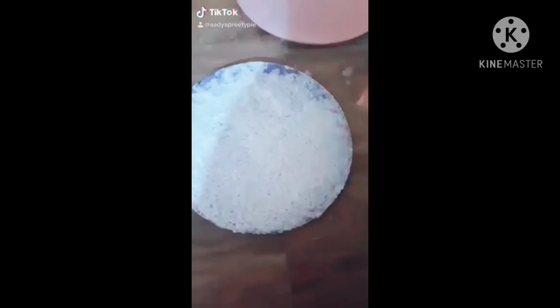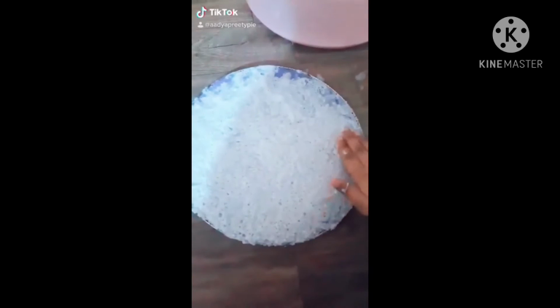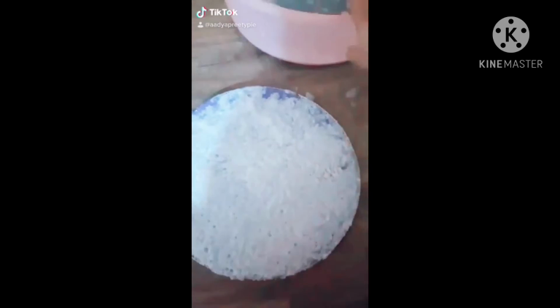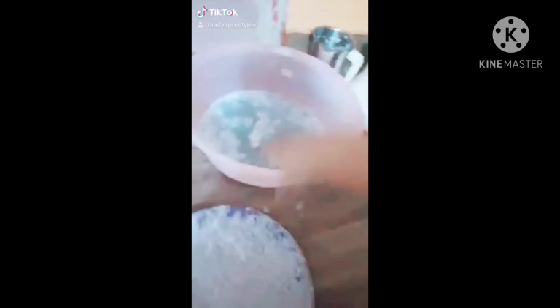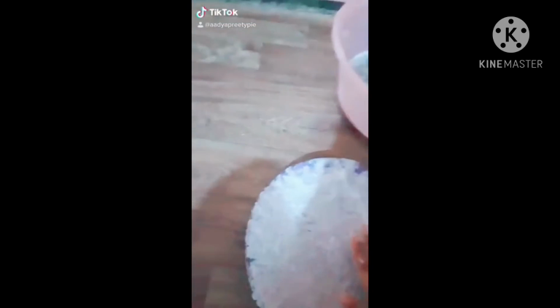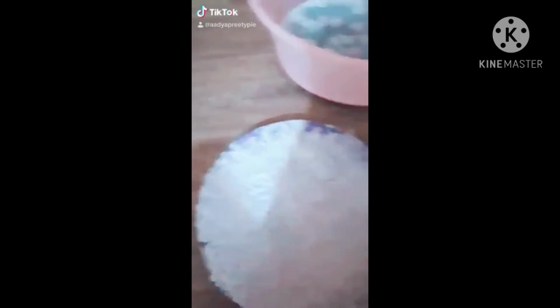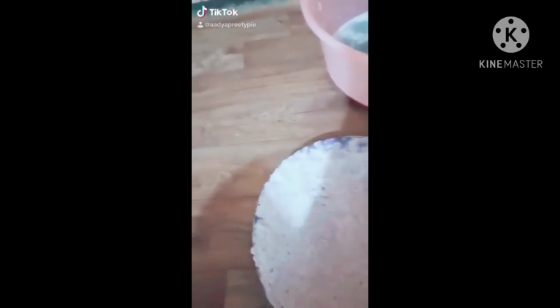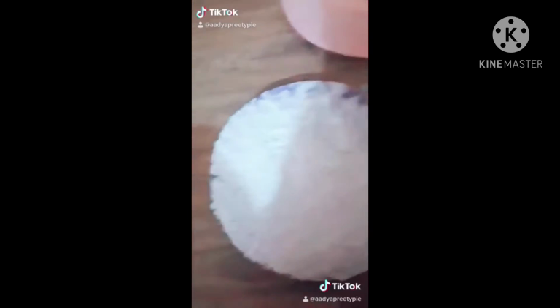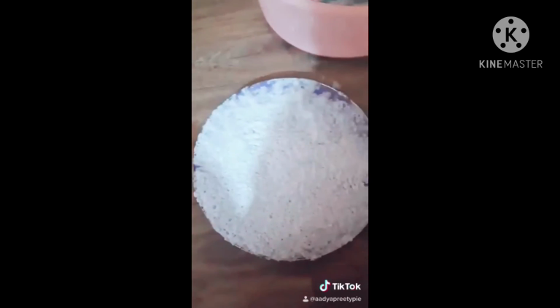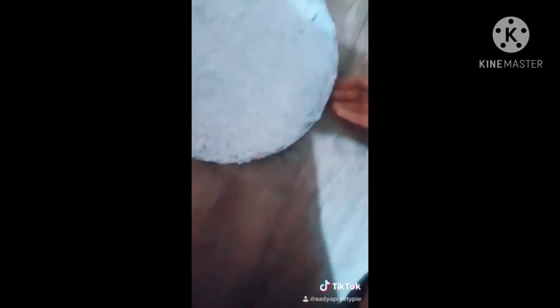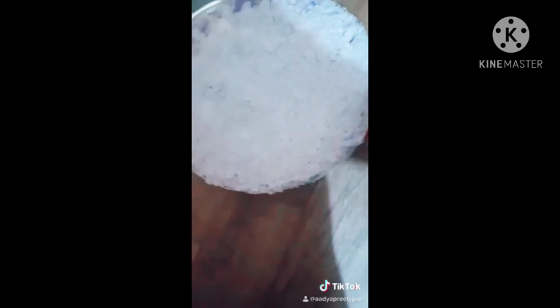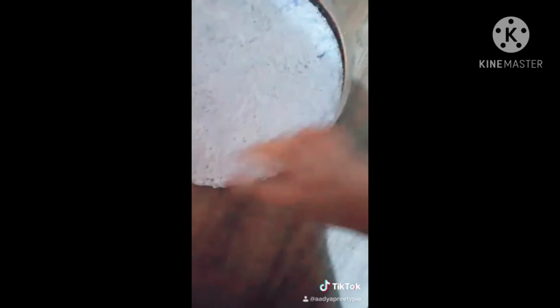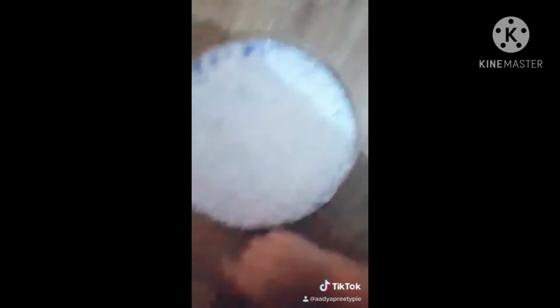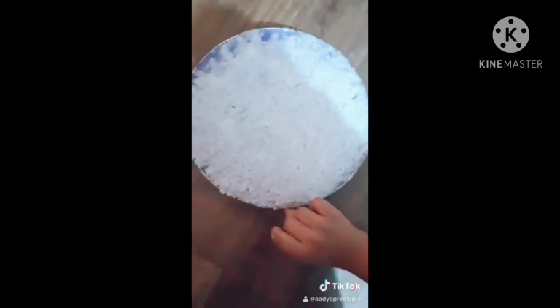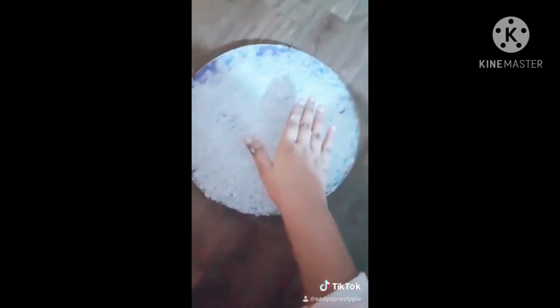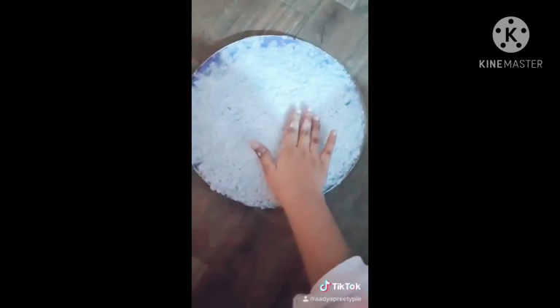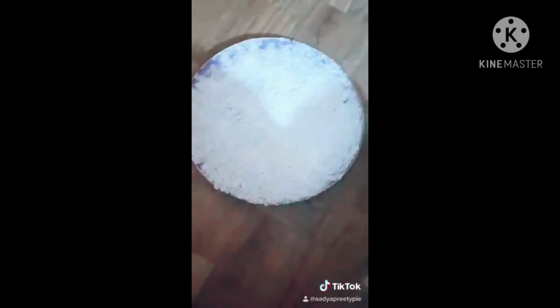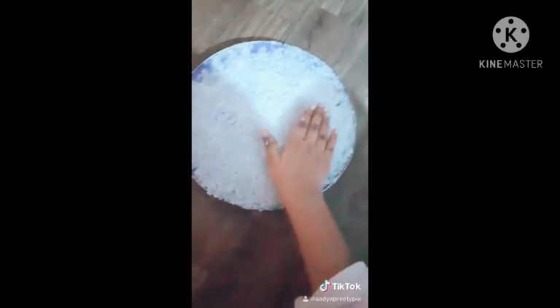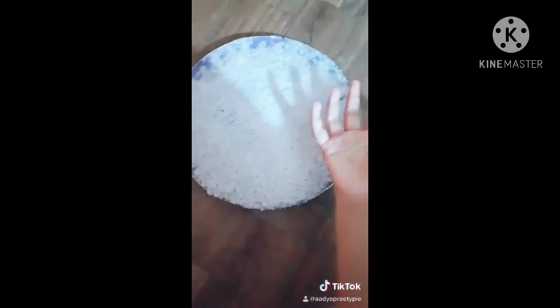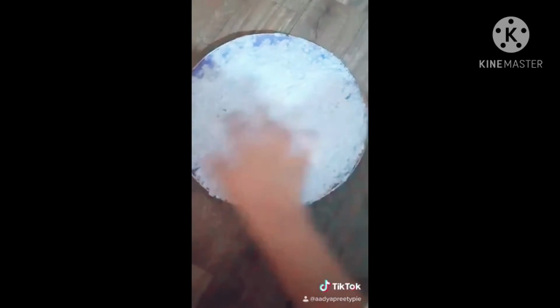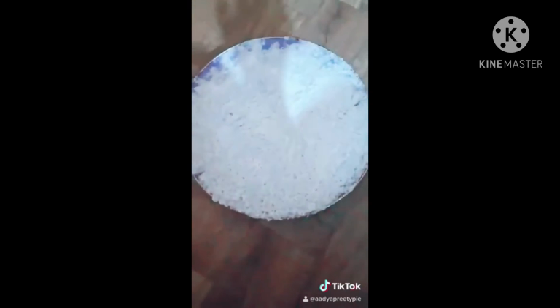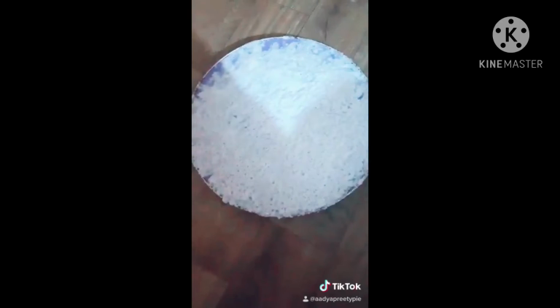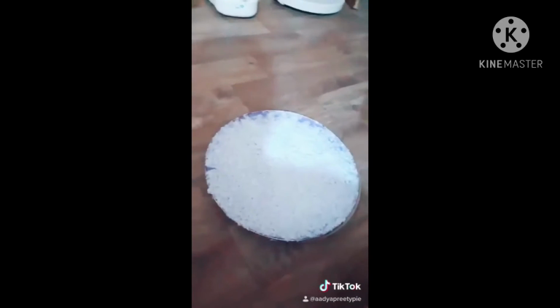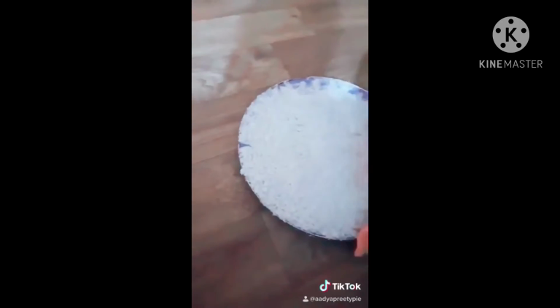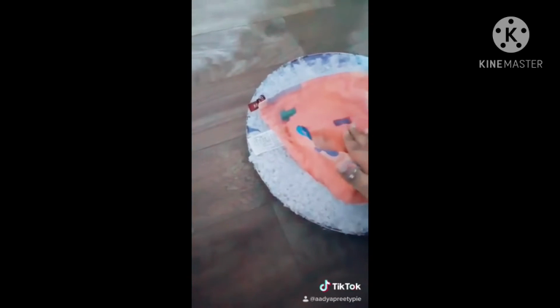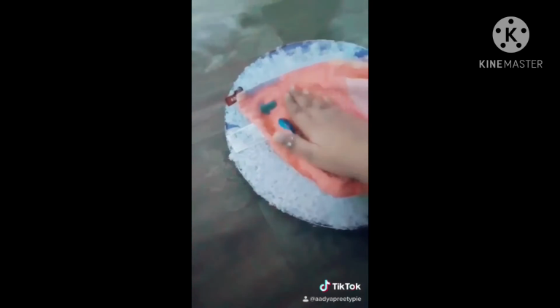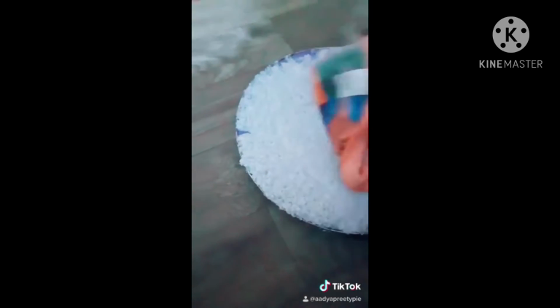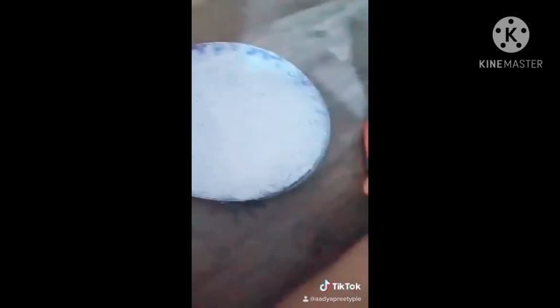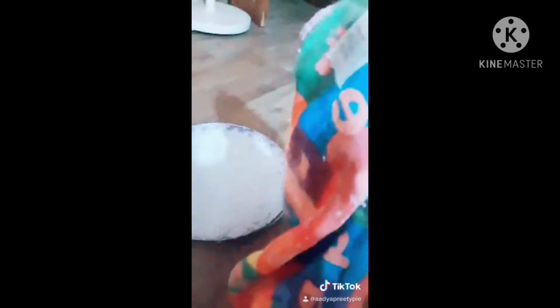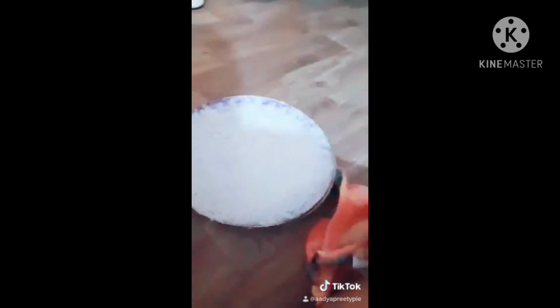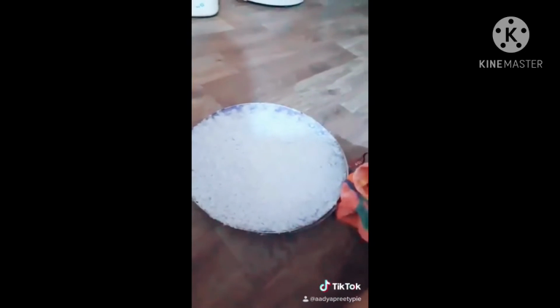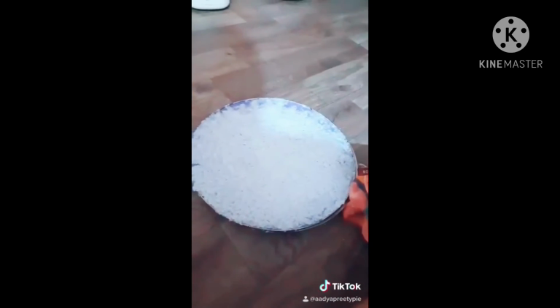Now the paper is set and I like the thickness of it. I put it on the plate so that the water will drip there.